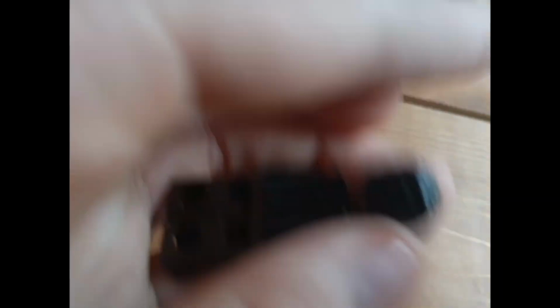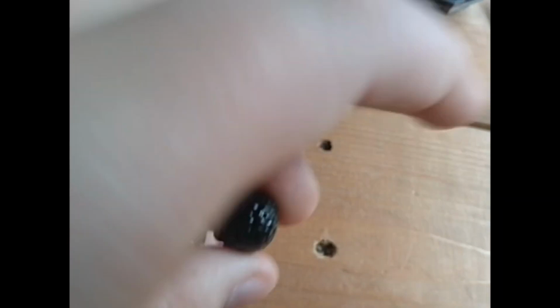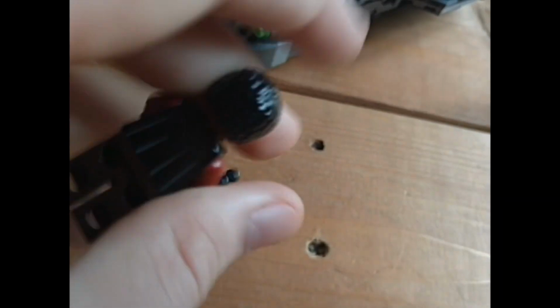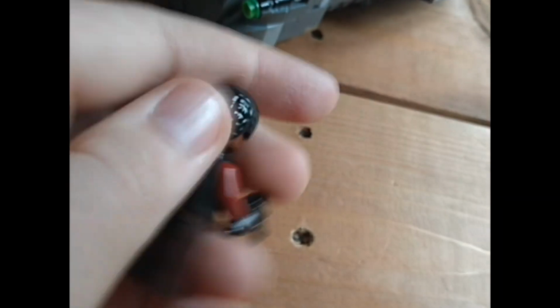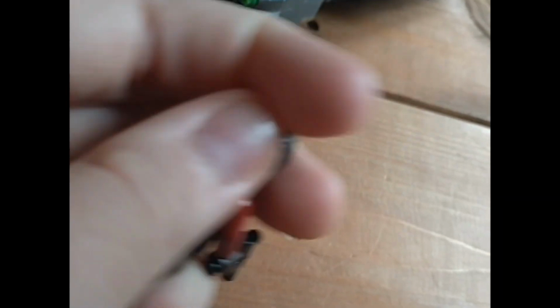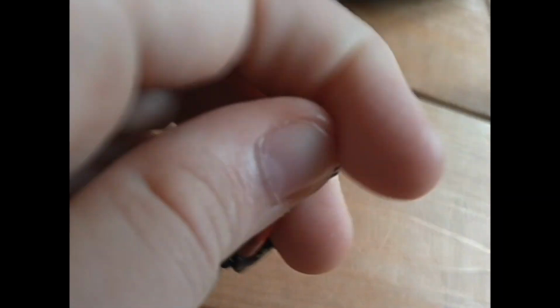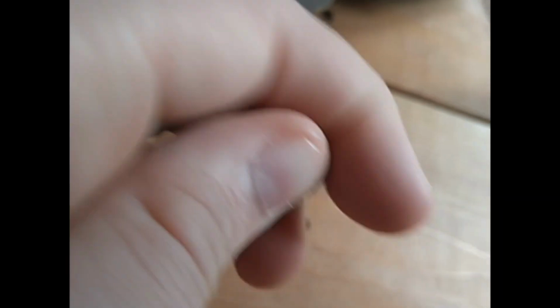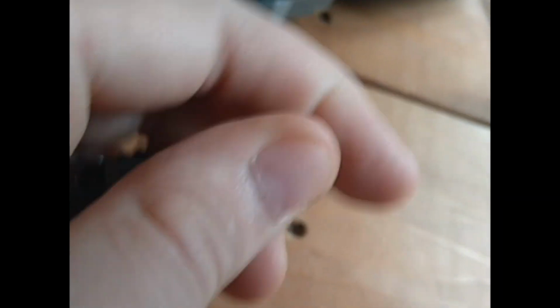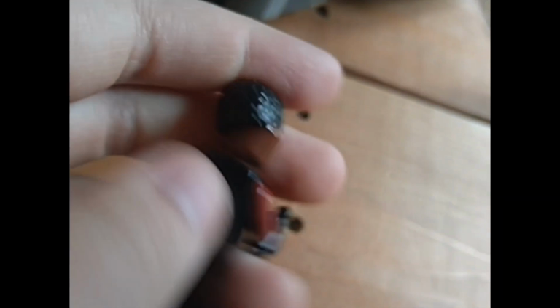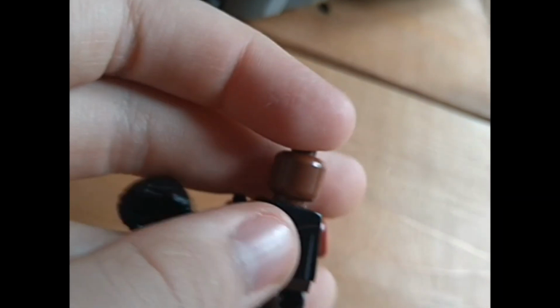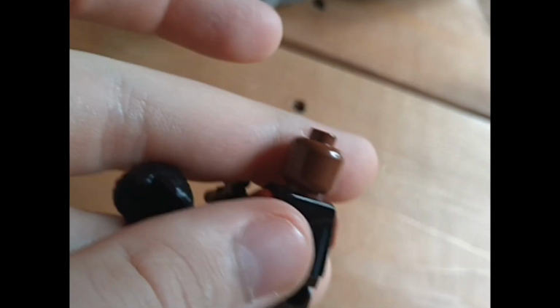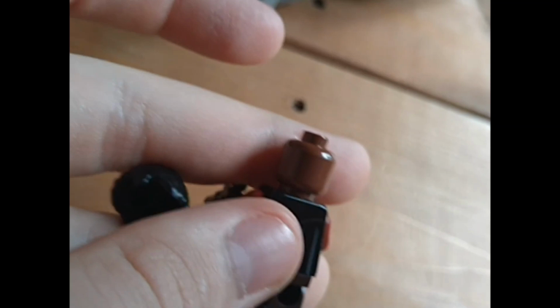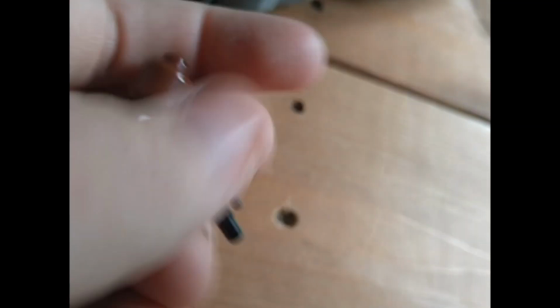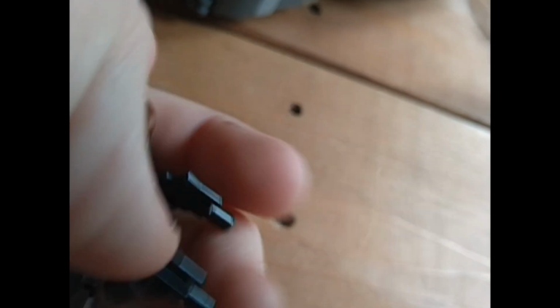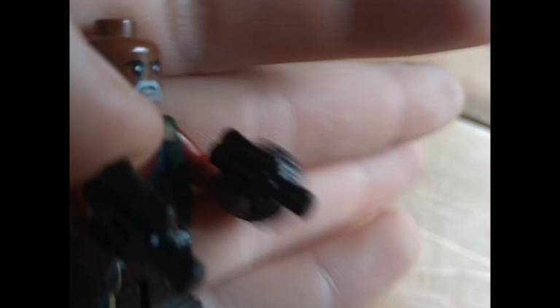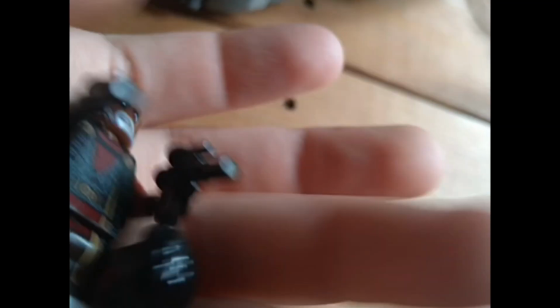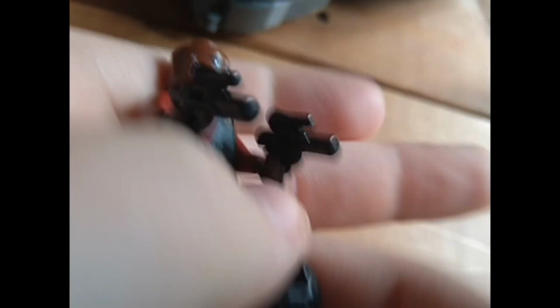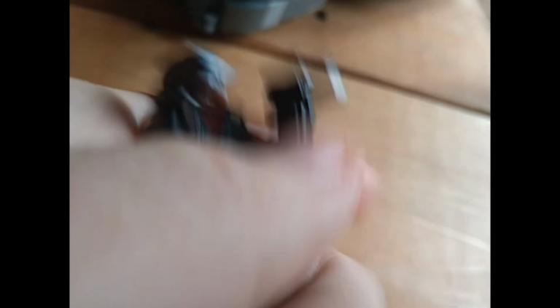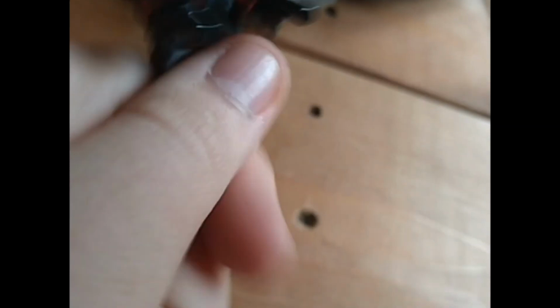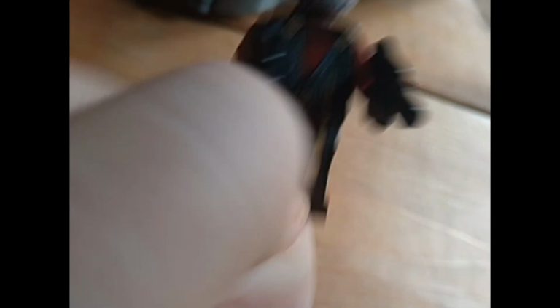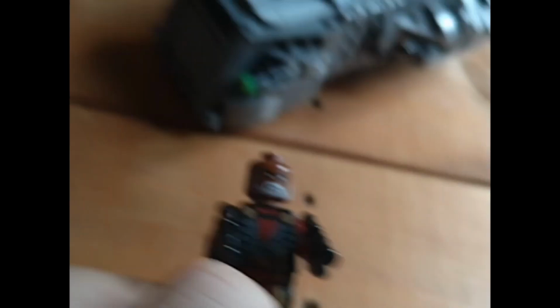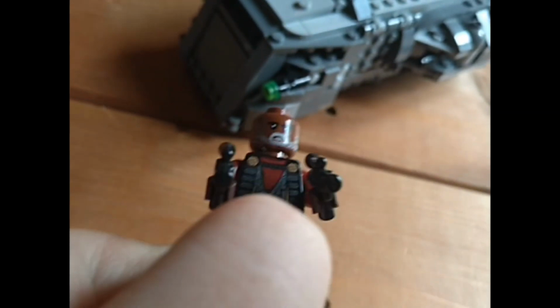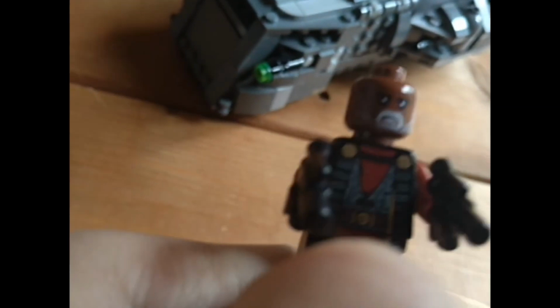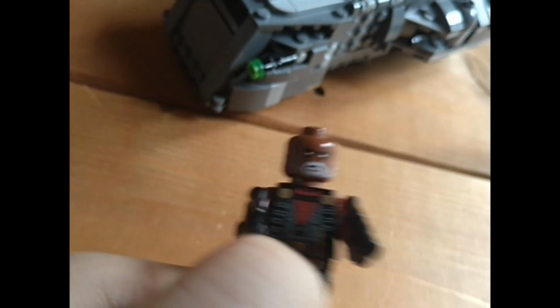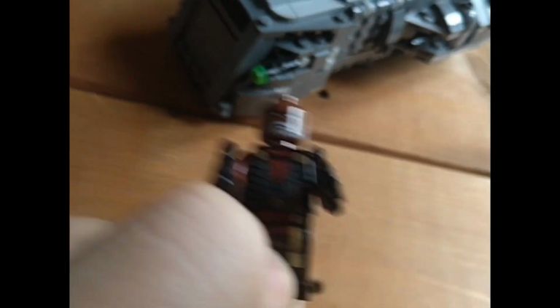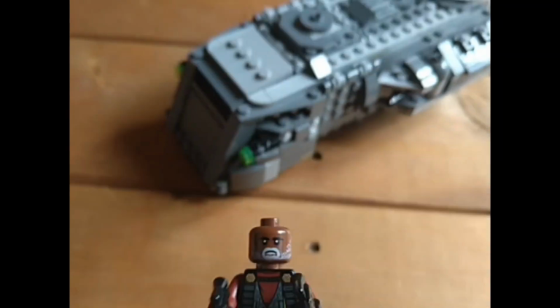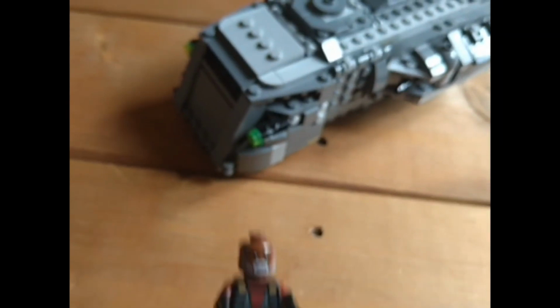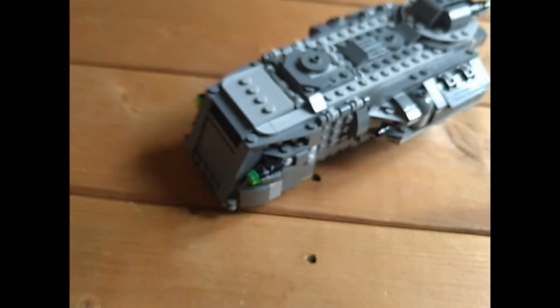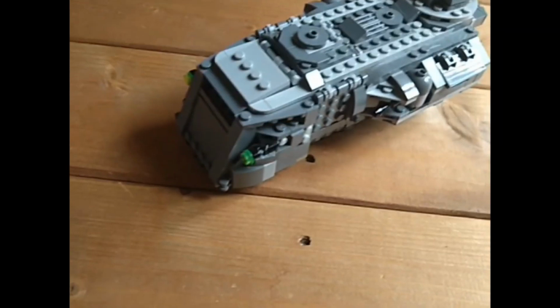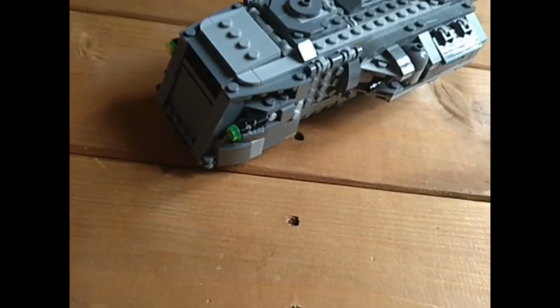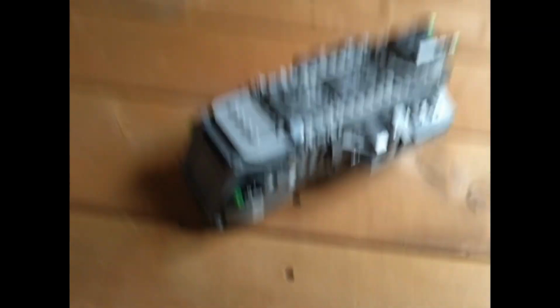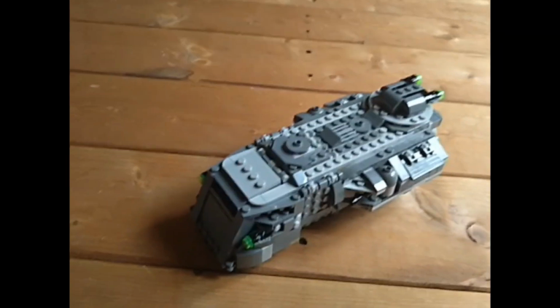He's got a second face behind the hair — actually no he doesn't. Anyway, it's a cool figure.